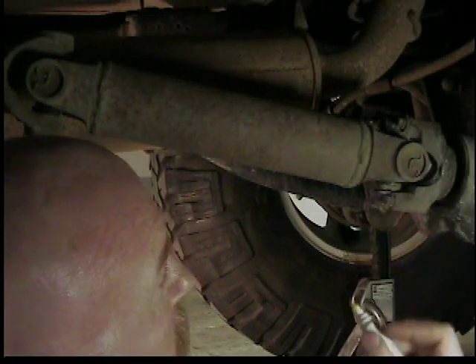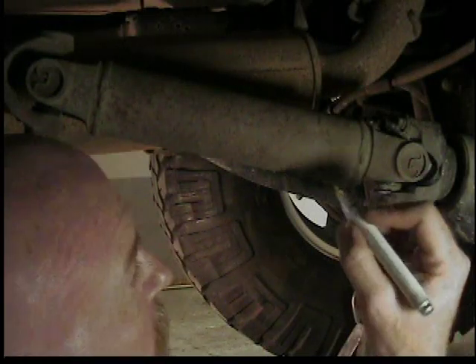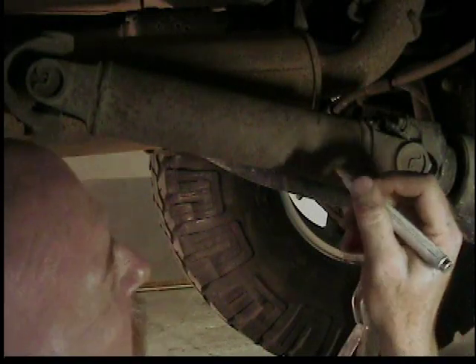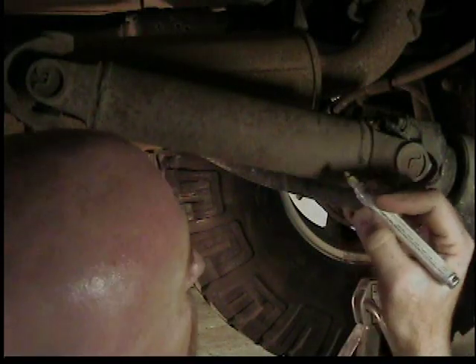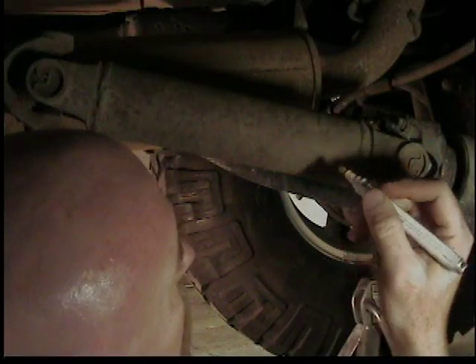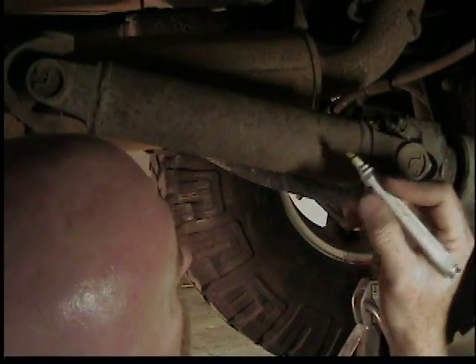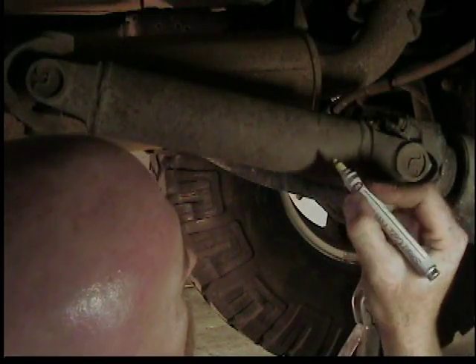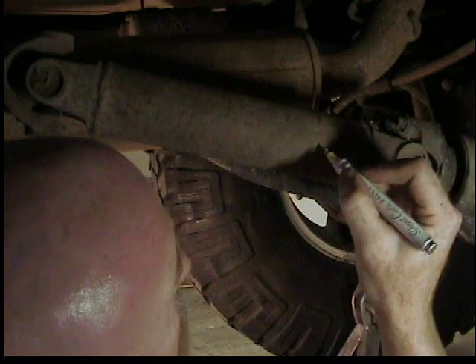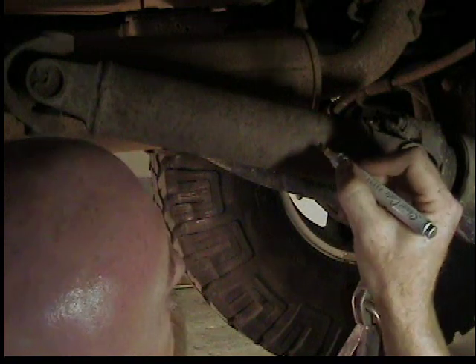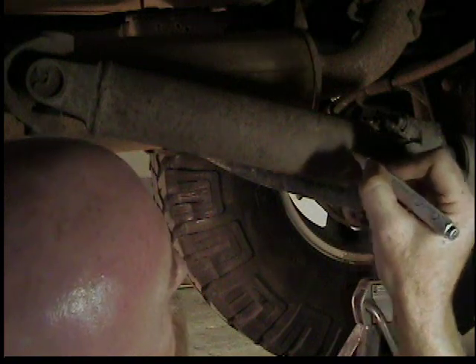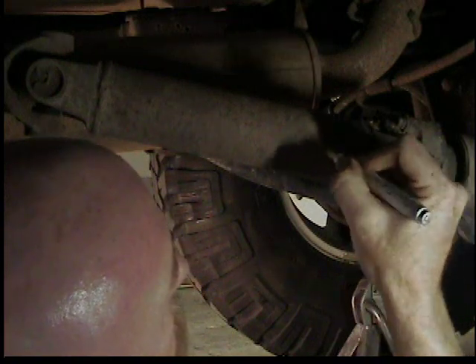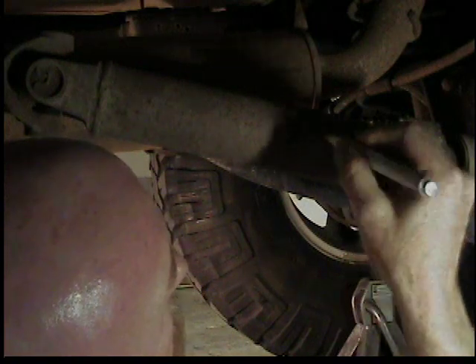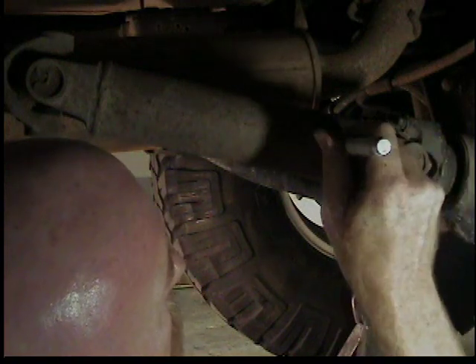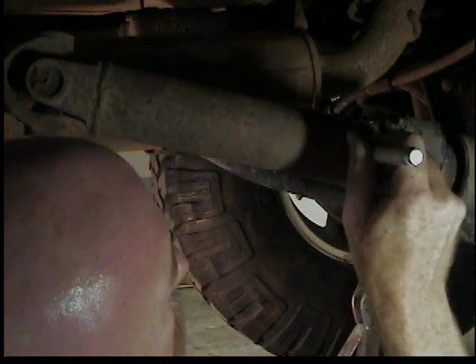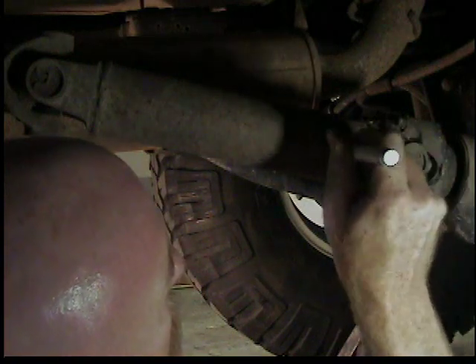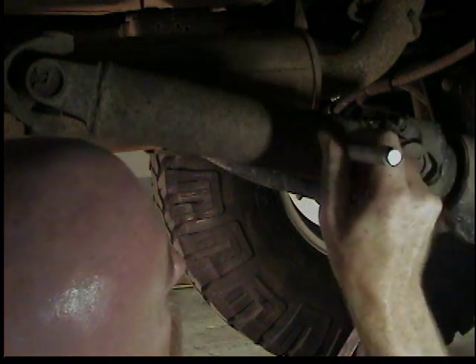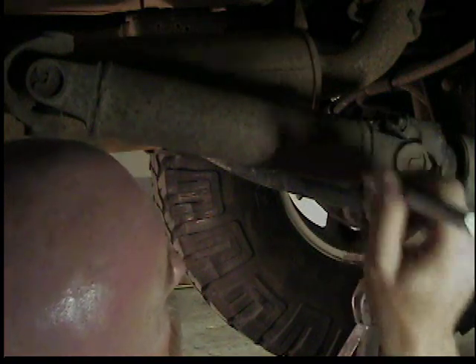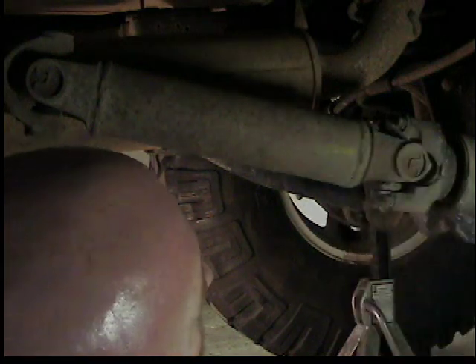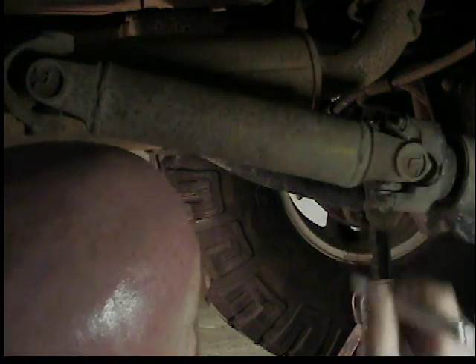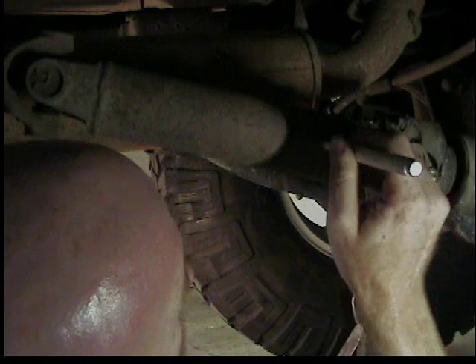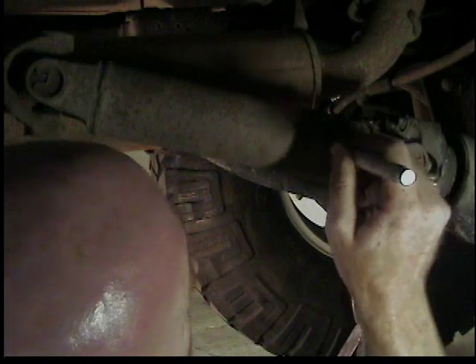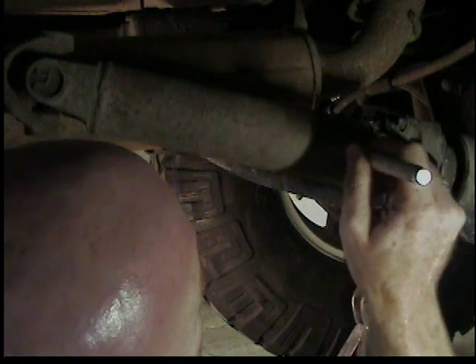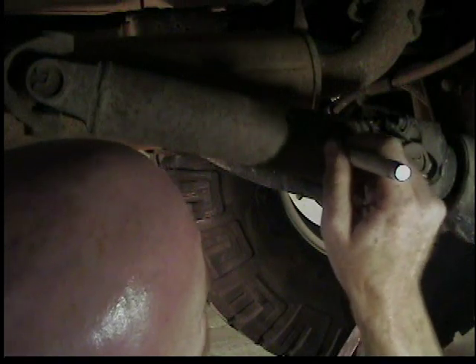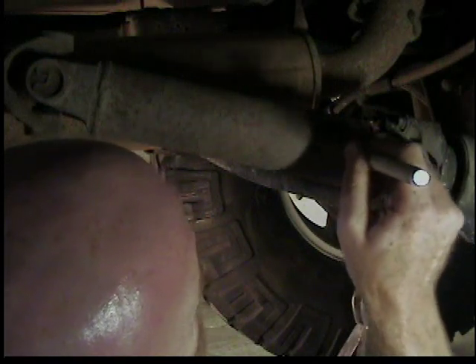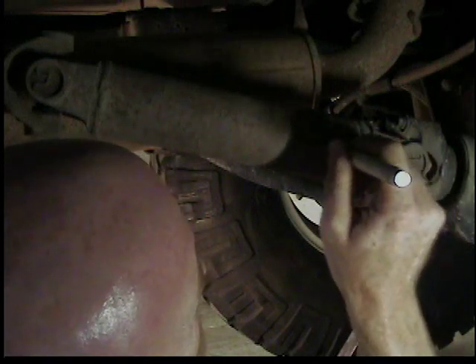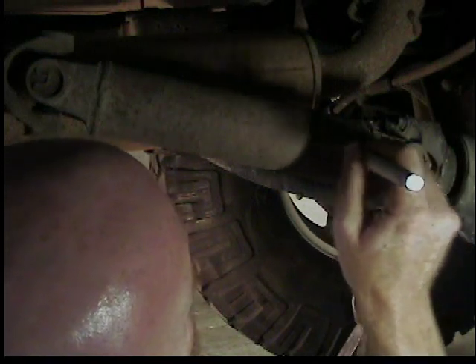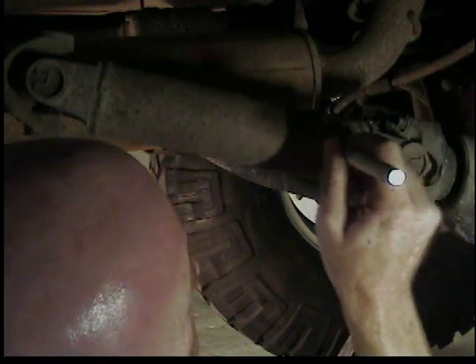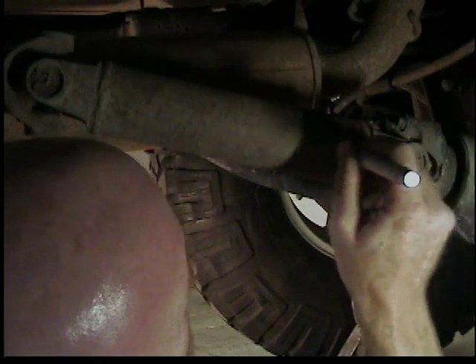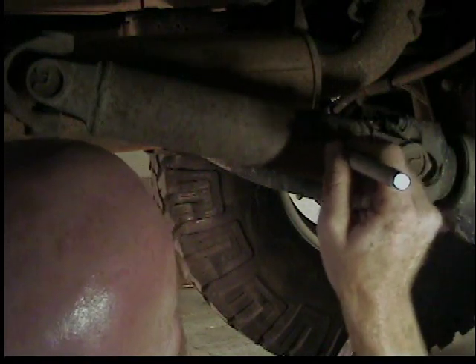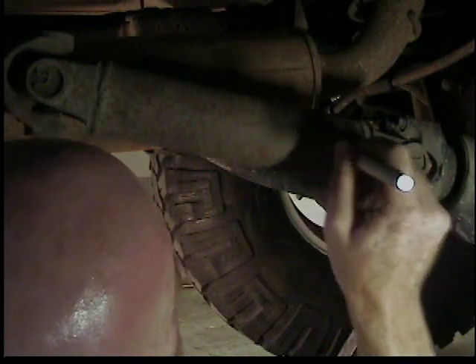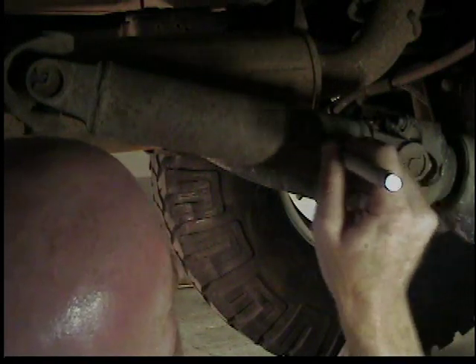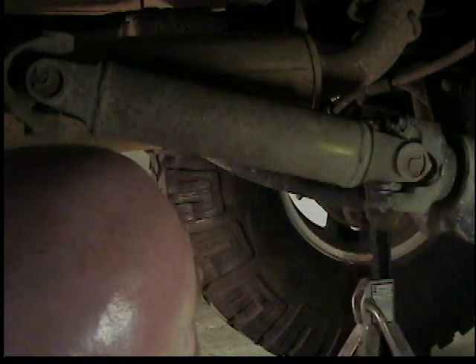If you've put different sized tires or different gears in your differentials on your Jeep, your speedometer is probably wrong. This is not a hard fix. All we've got to do is change the speedometer gear in the transfer case, which I'm going to show you here in a bit.